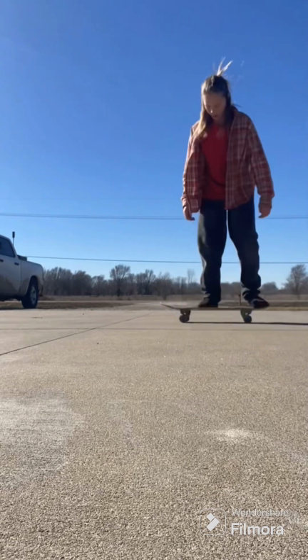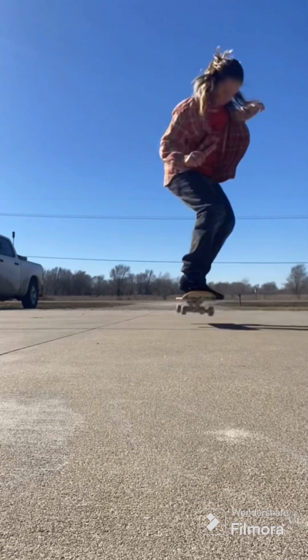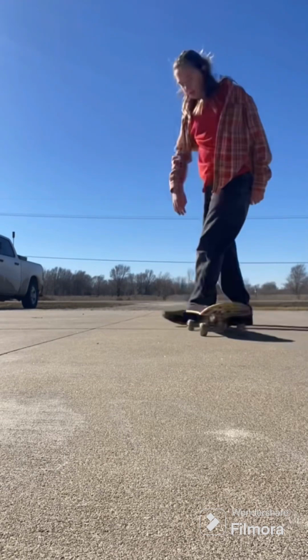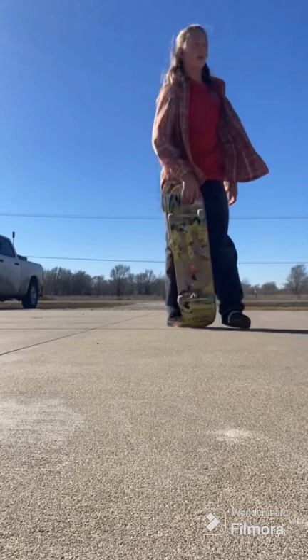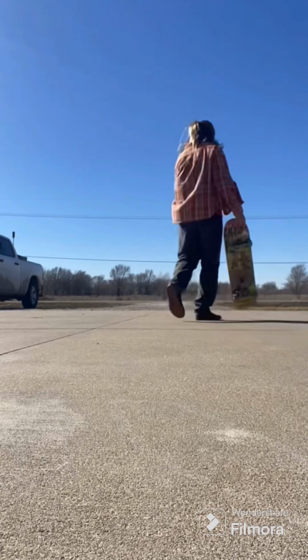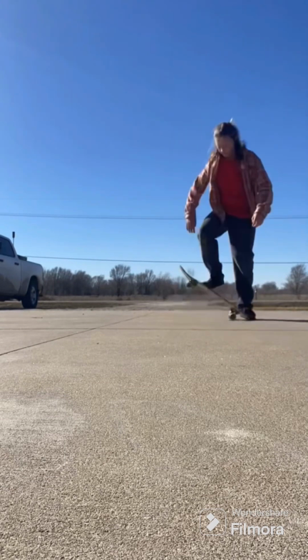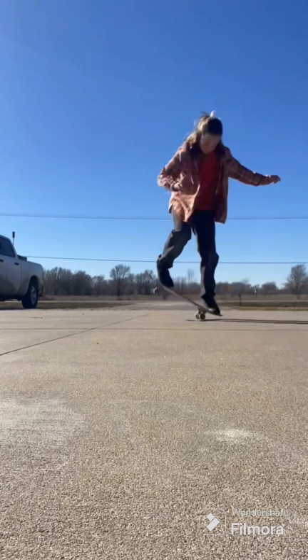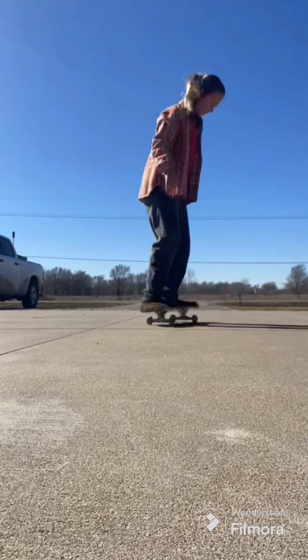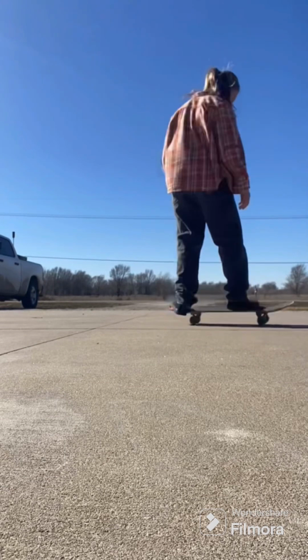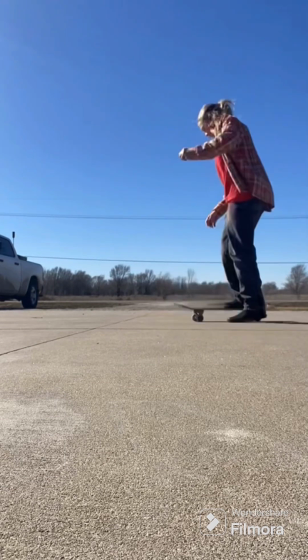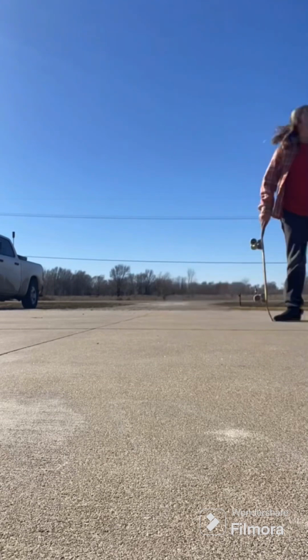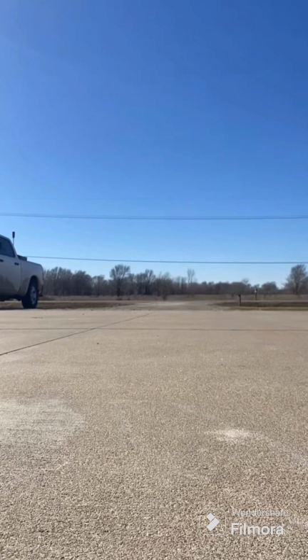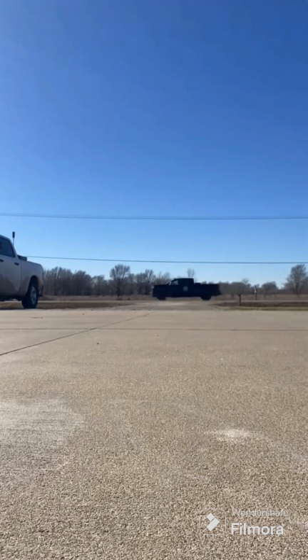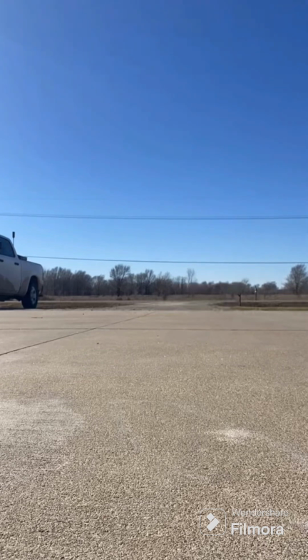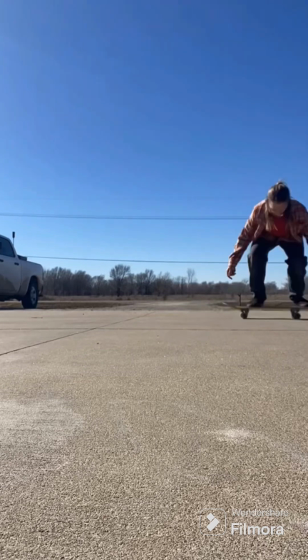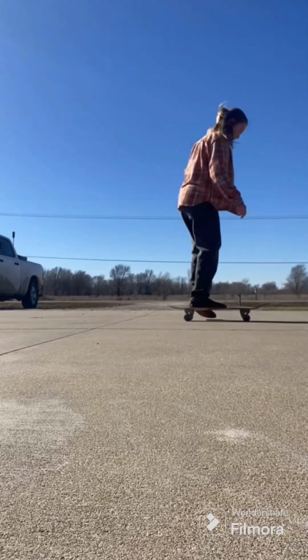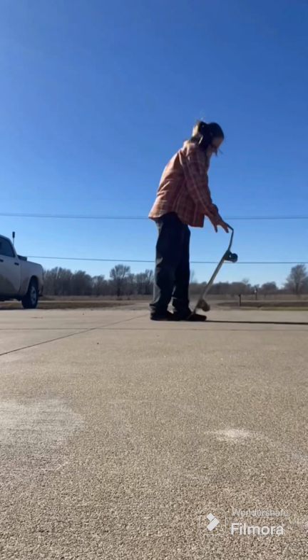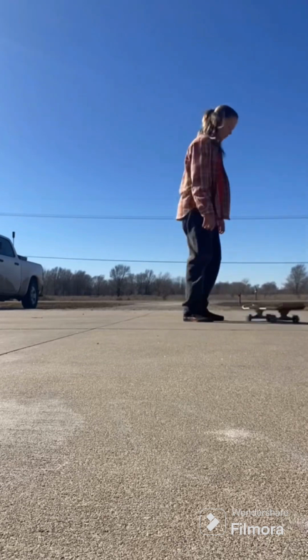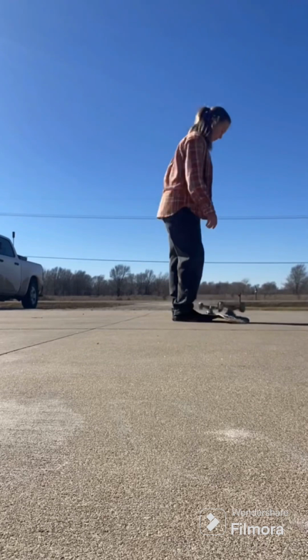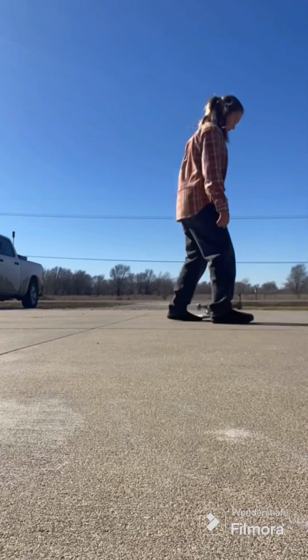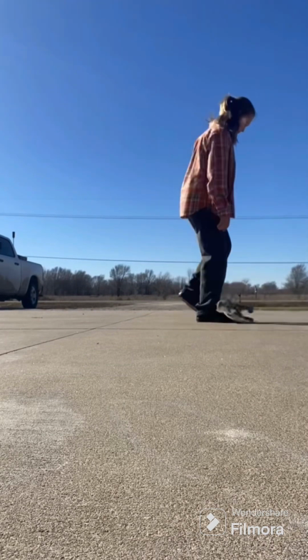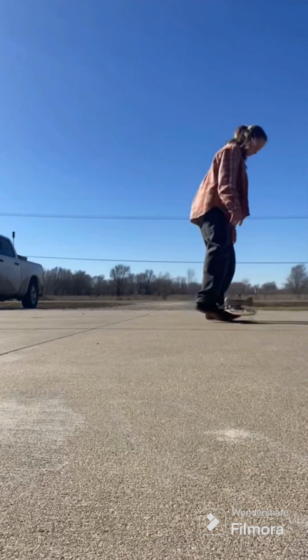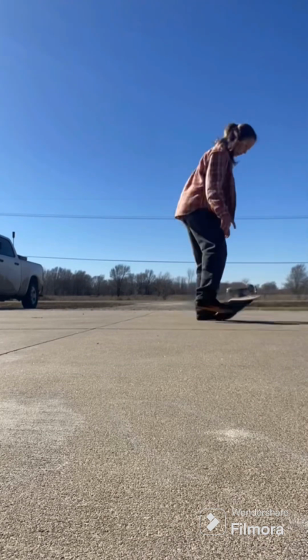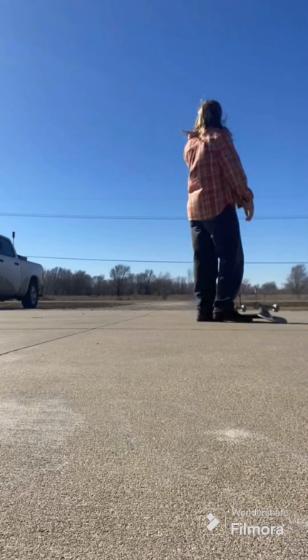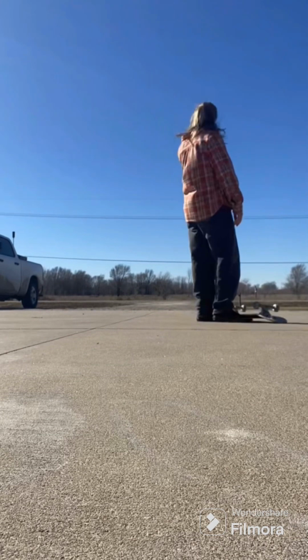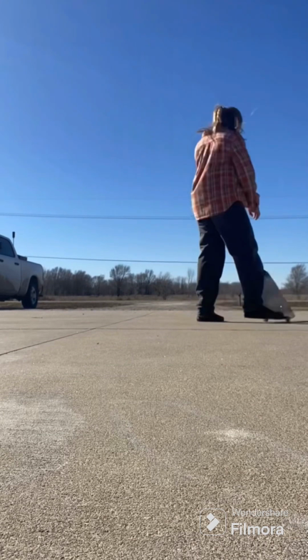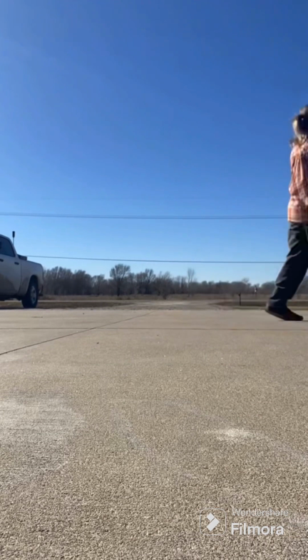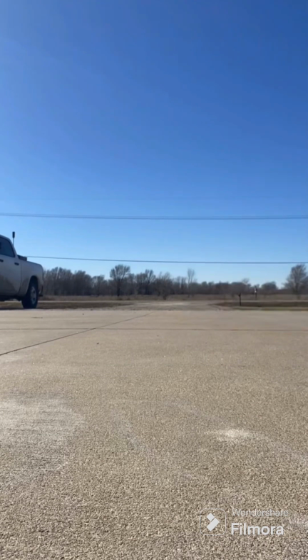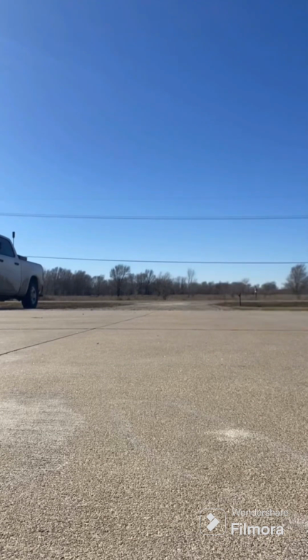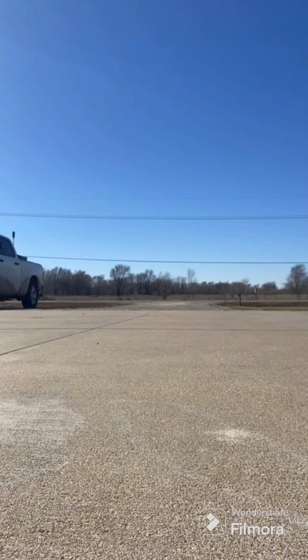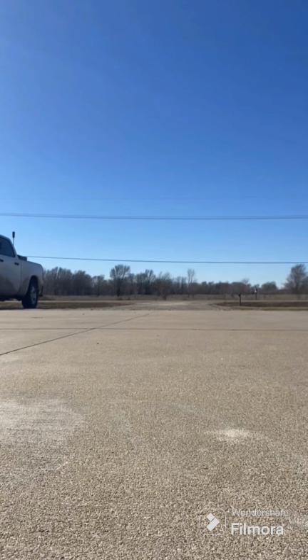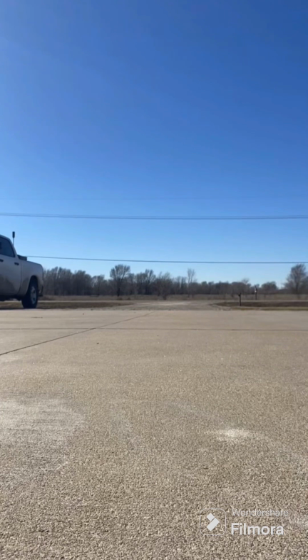Yep, there was a kickflip. I almost went to the splits — I think that one was a really scary one. I just kept rolling and rolling and rolling.